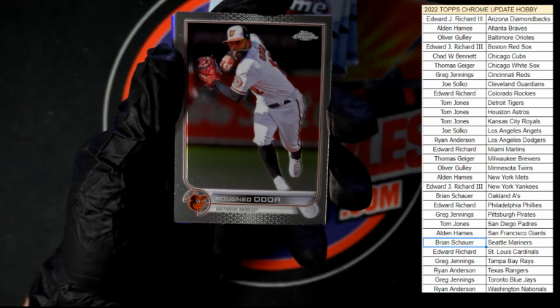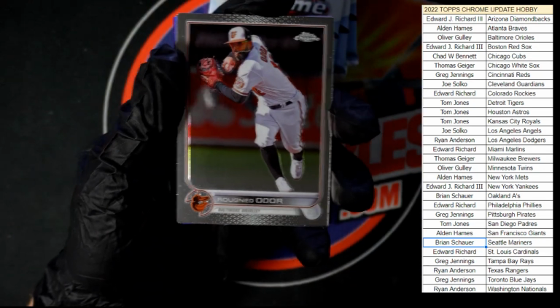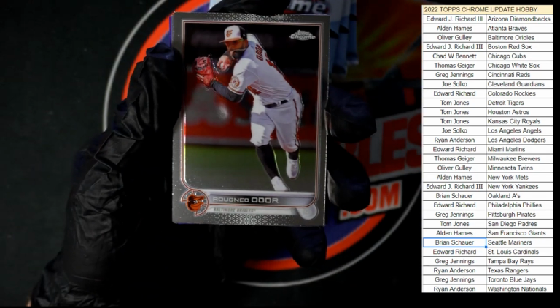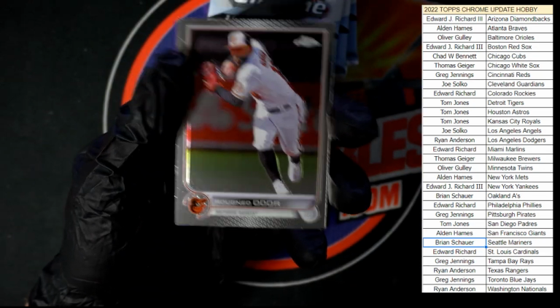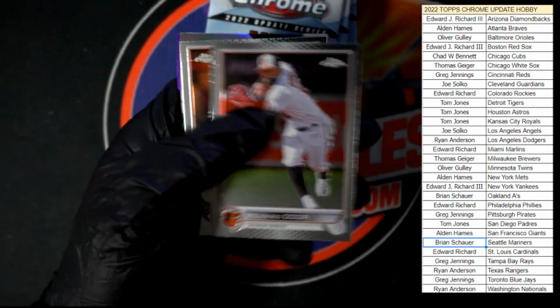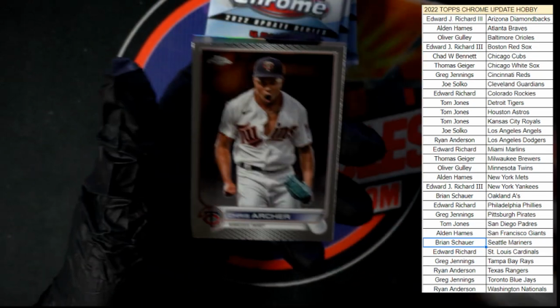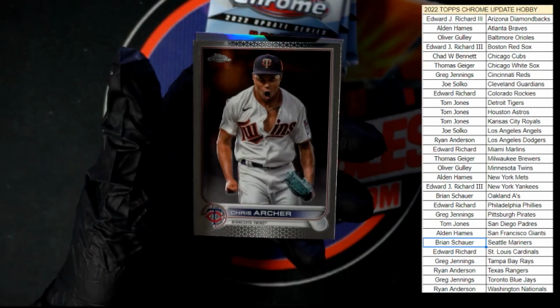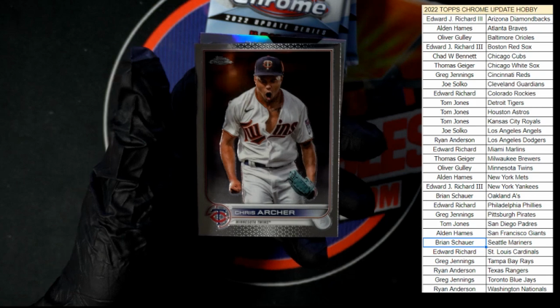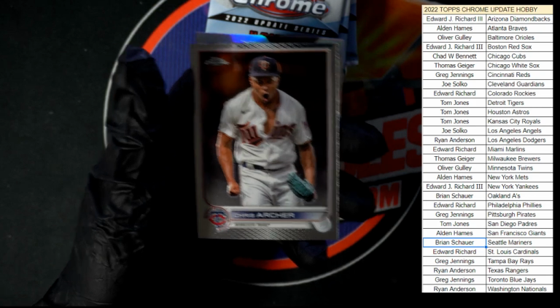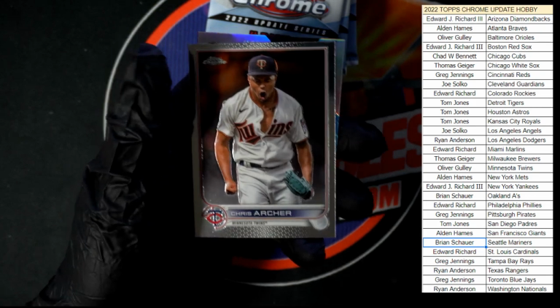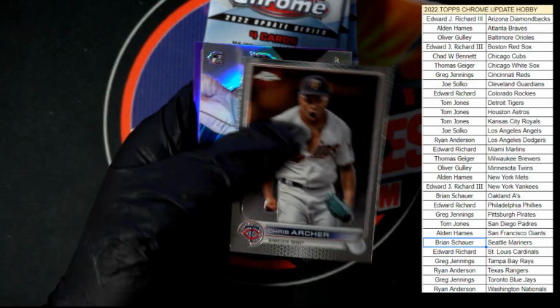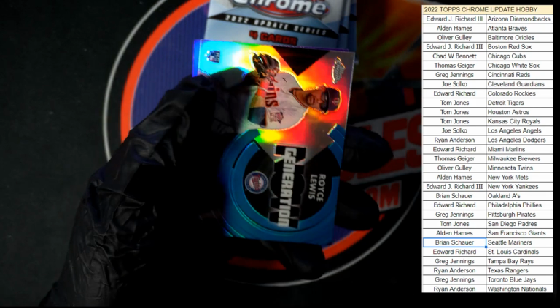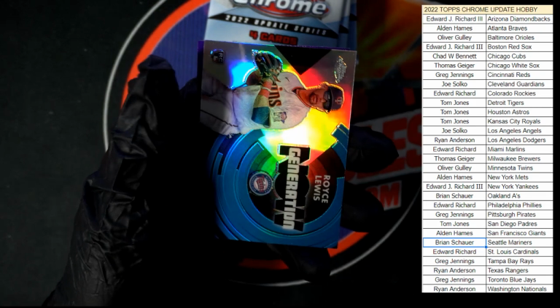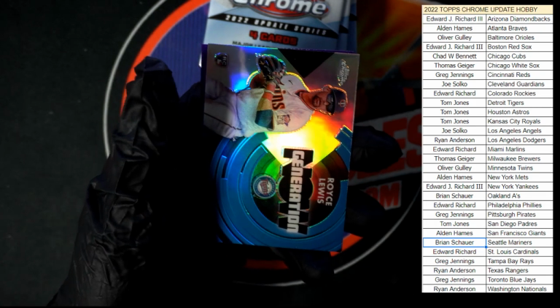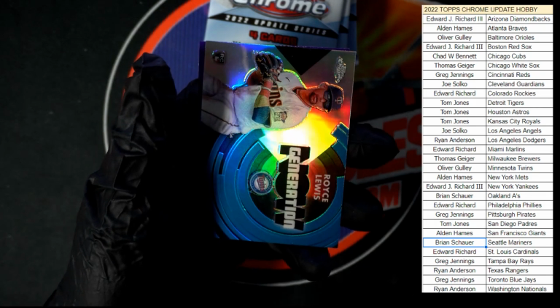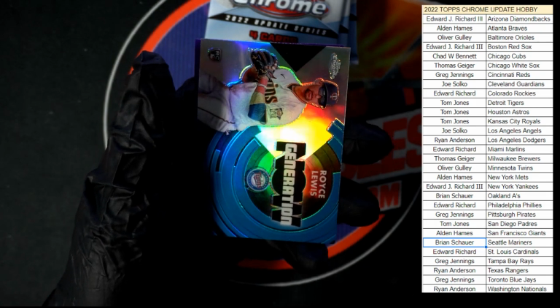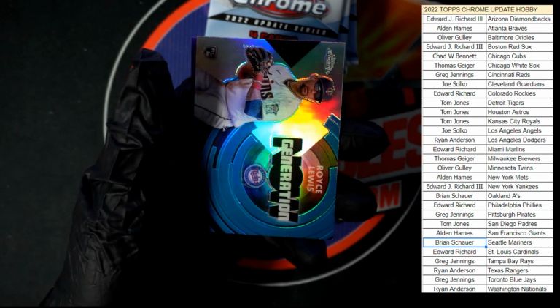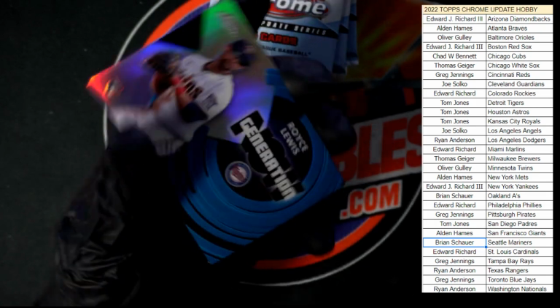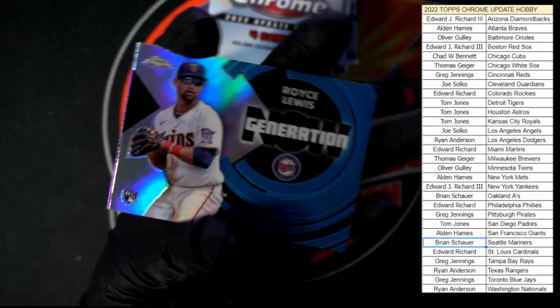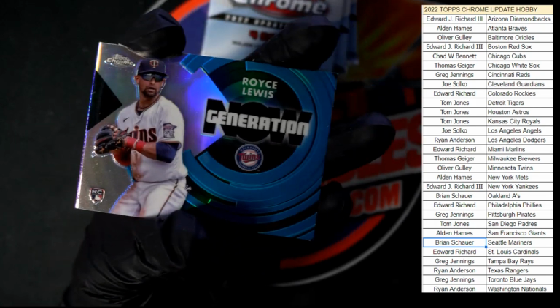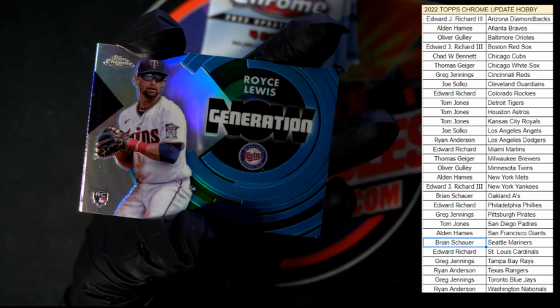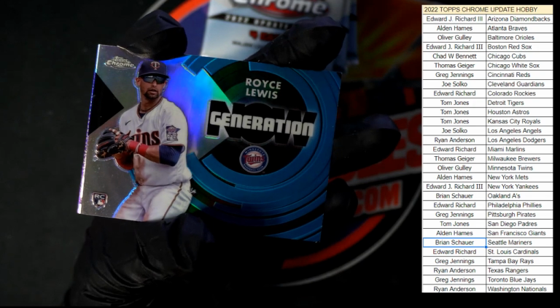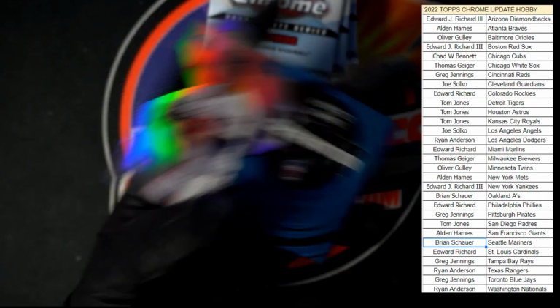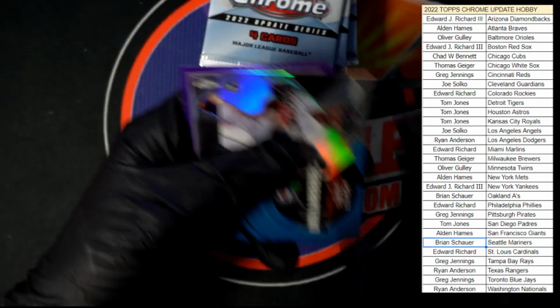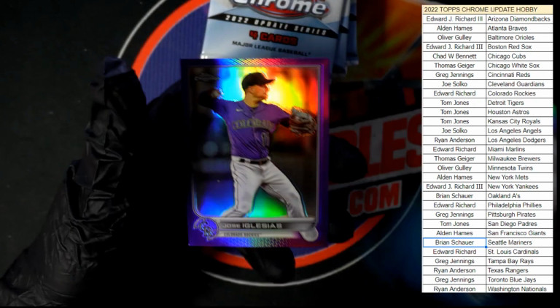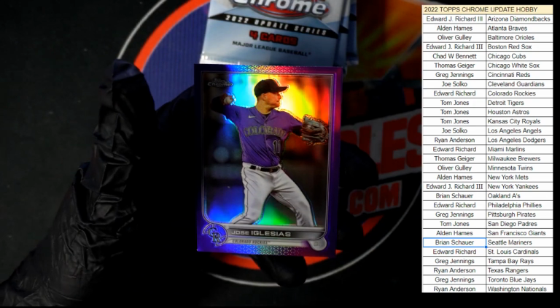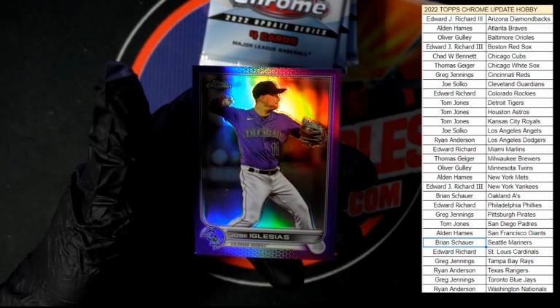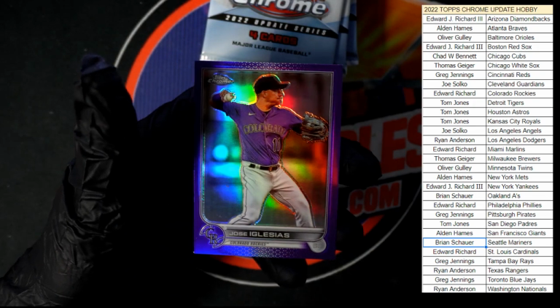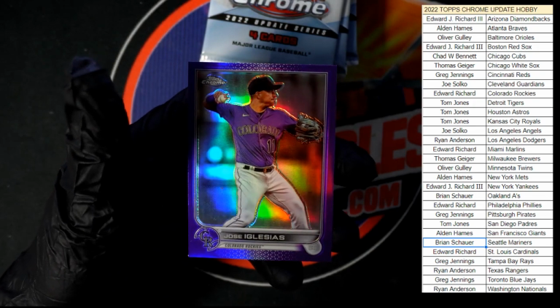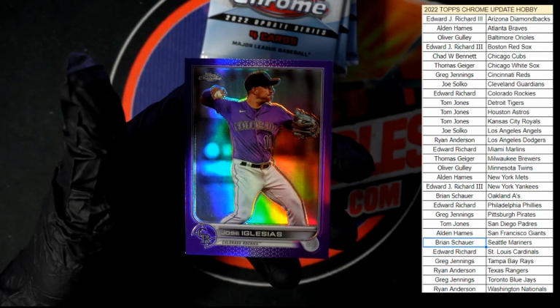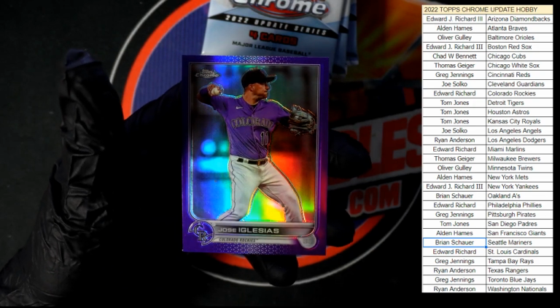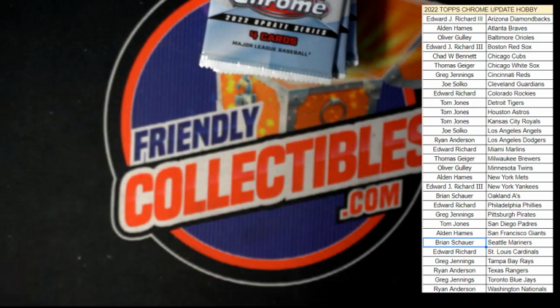Odor for the Orioles, we got Archer, Royce Lewis Generation Now going to the Twins, and Jose Iglesias for the Rockies in purple.